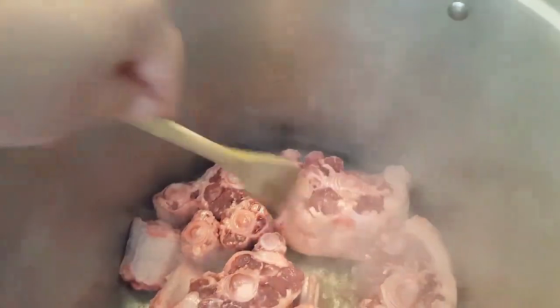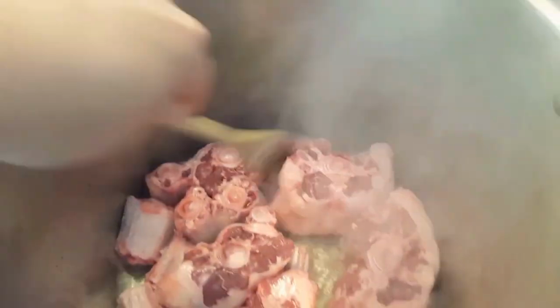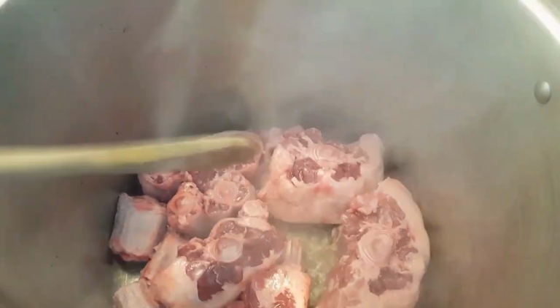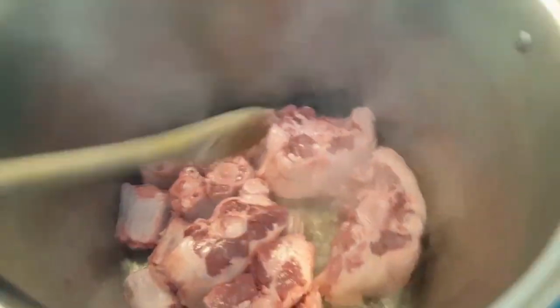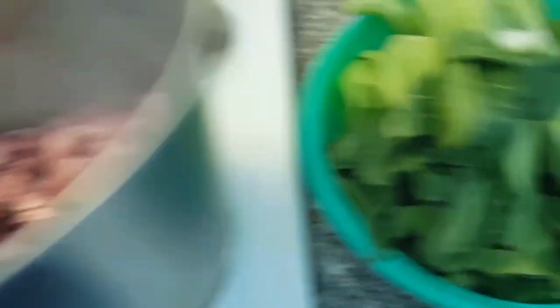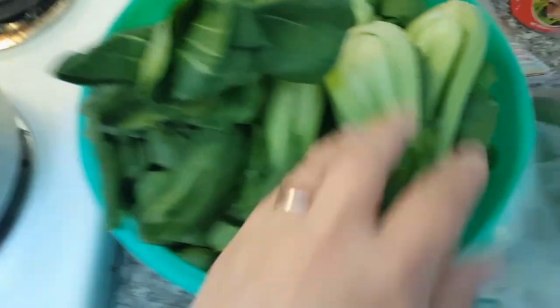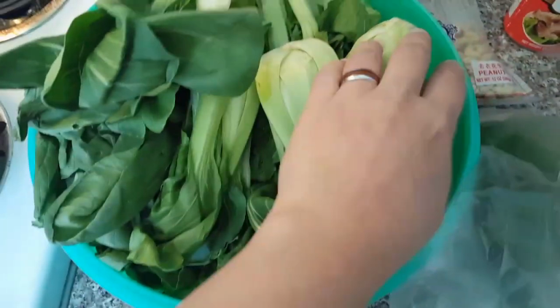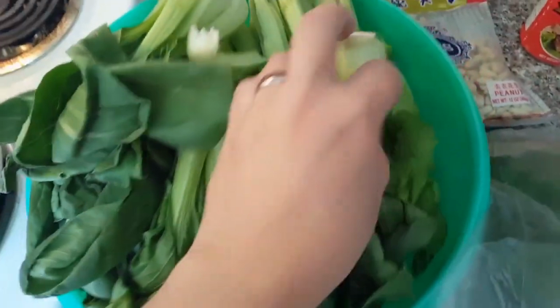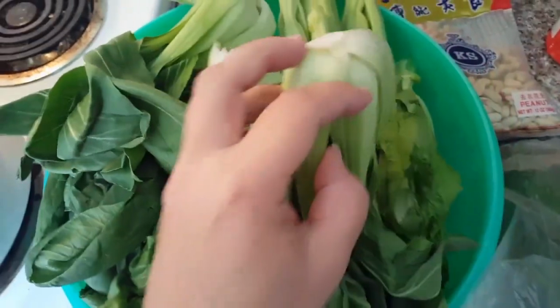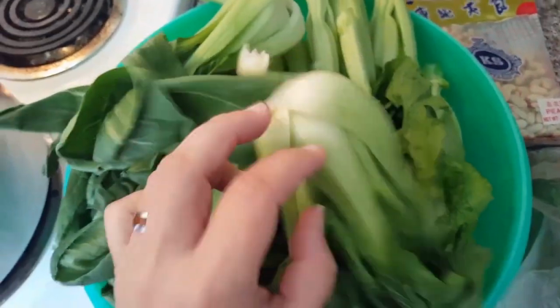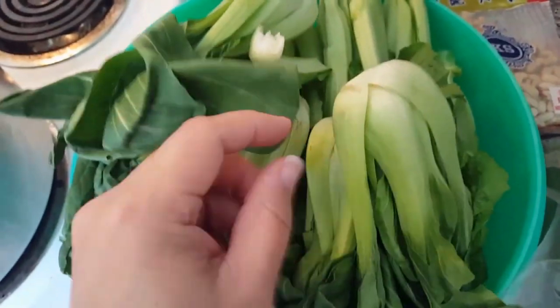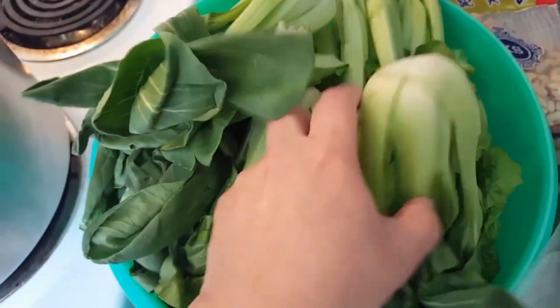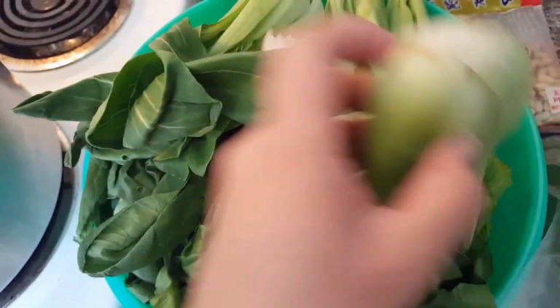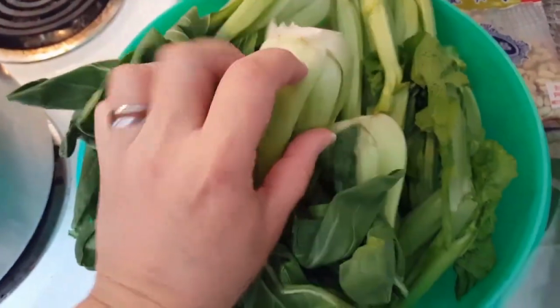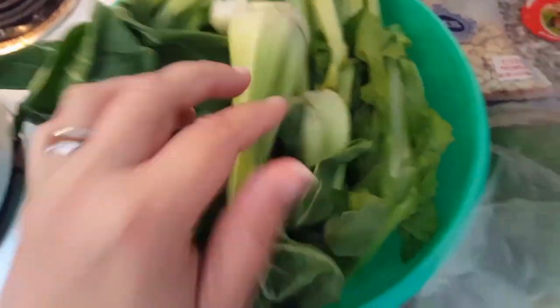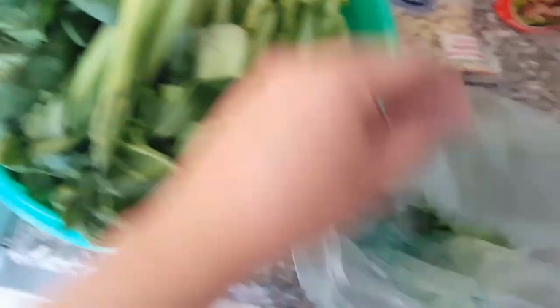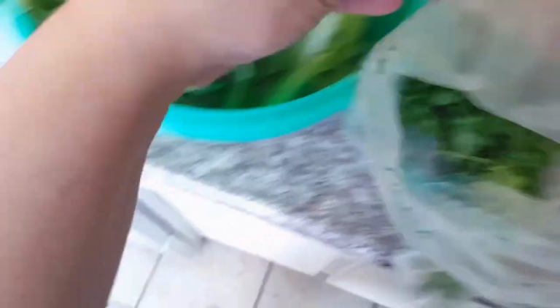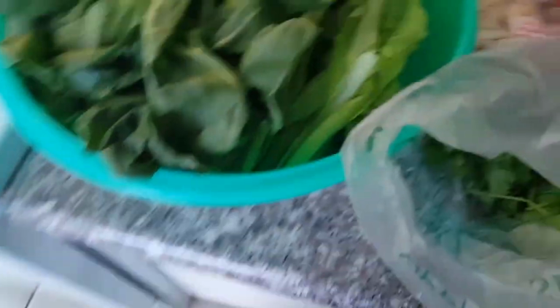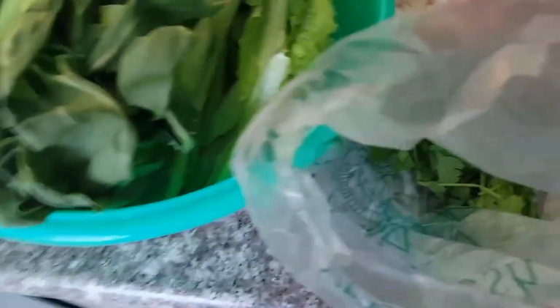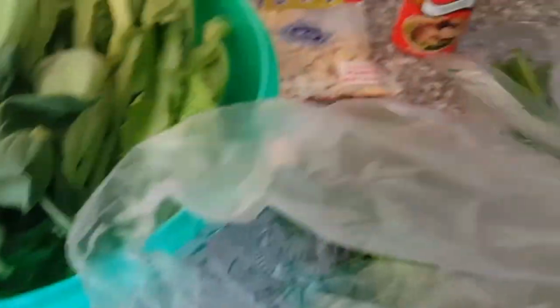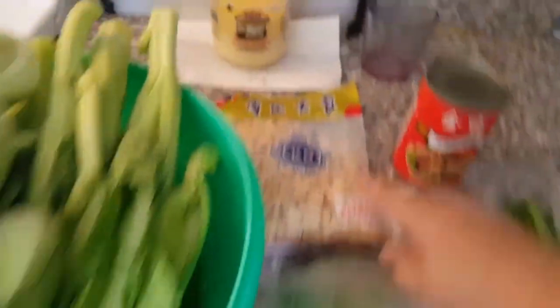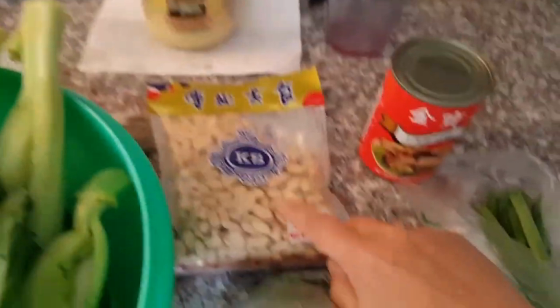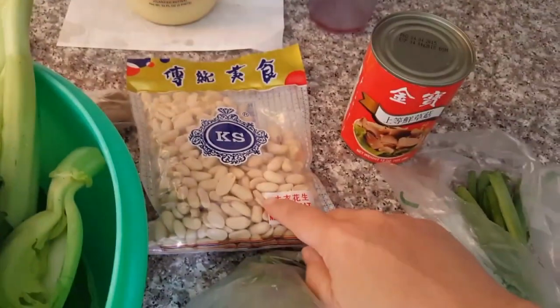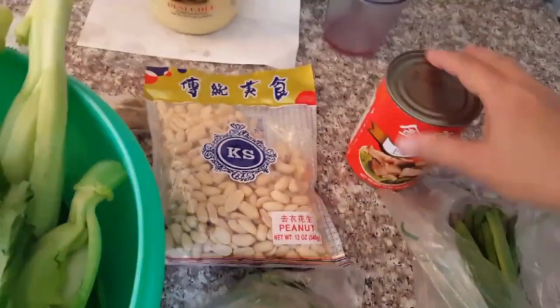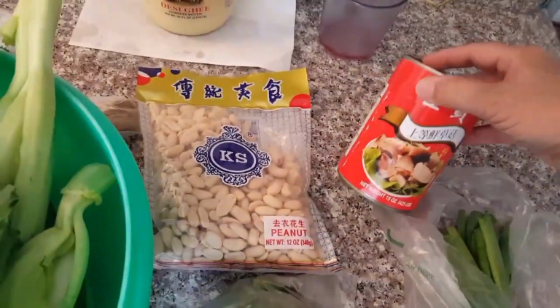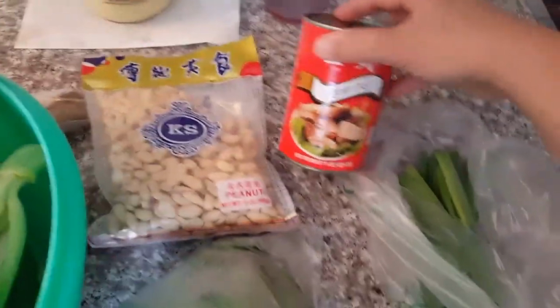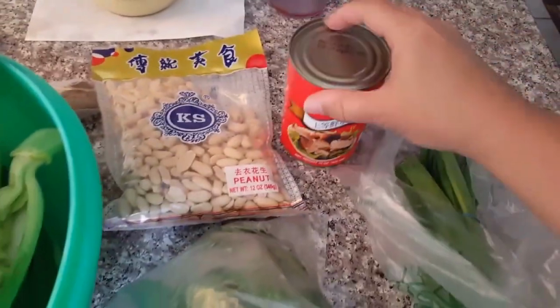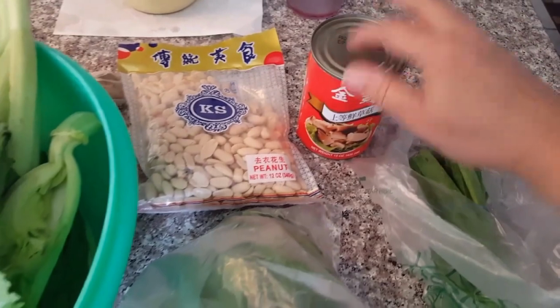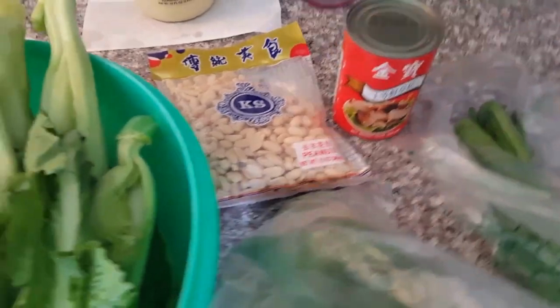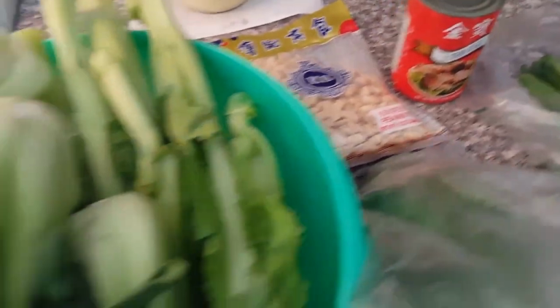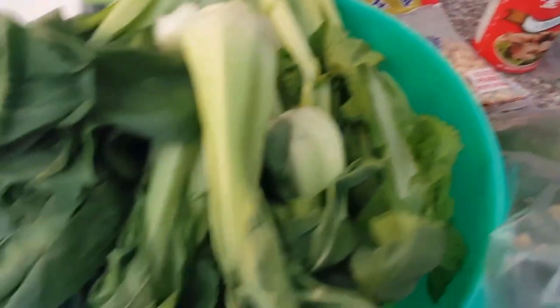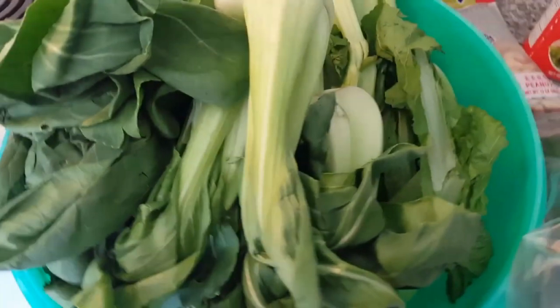Today I'll be making it with mustard greens — Chinese mustard greens — and some baby bok choy with some cilantro, green onion, peanuts, straw mushrooms, and some ginger and garlic.